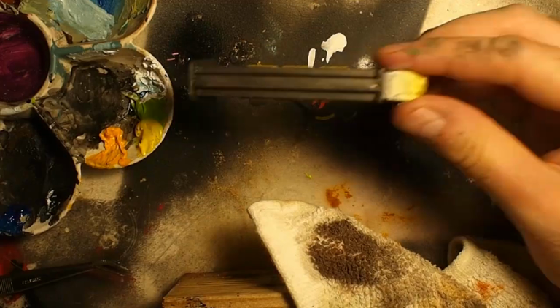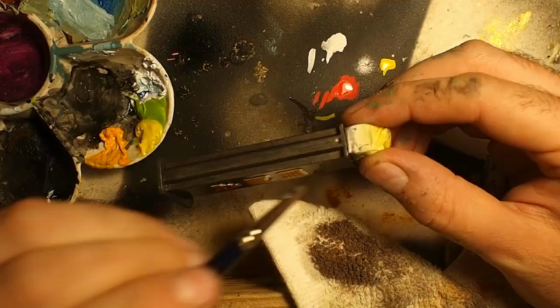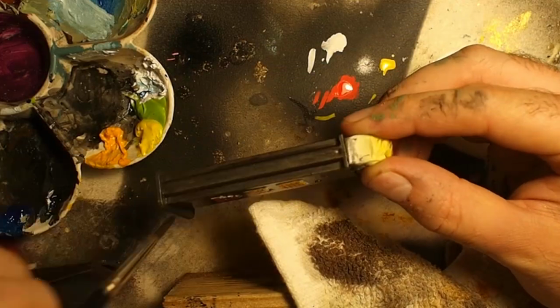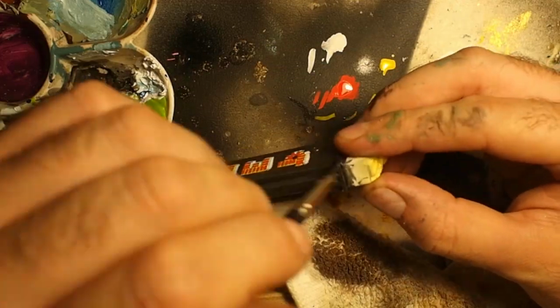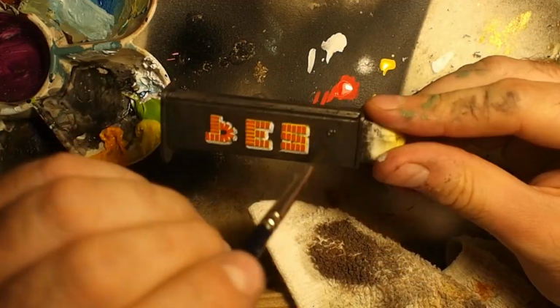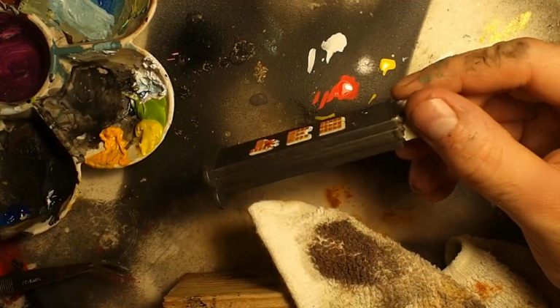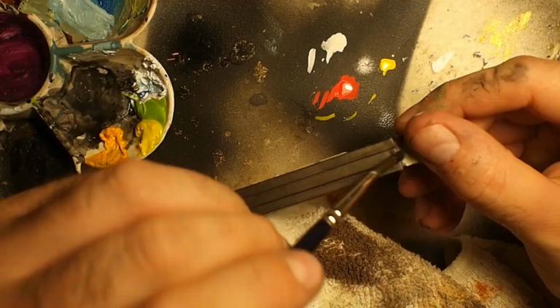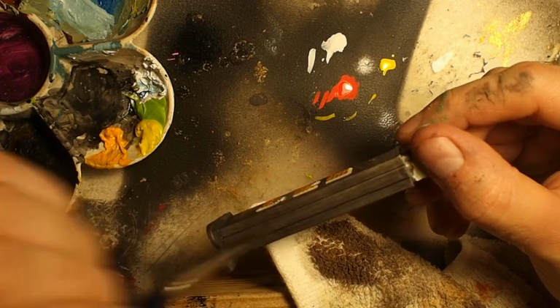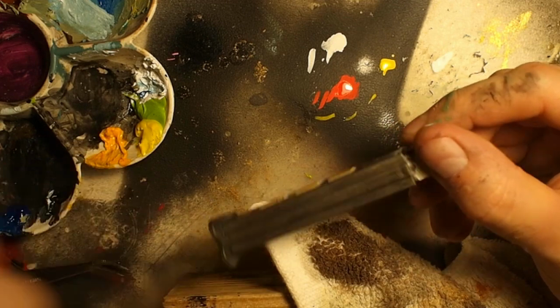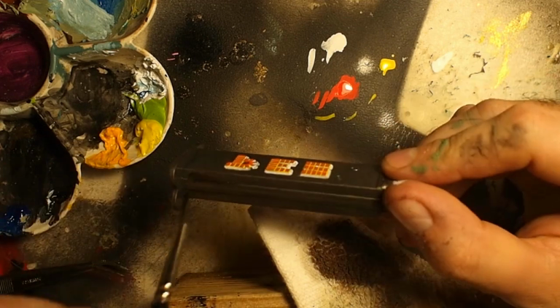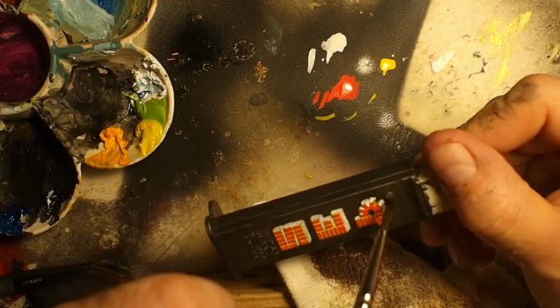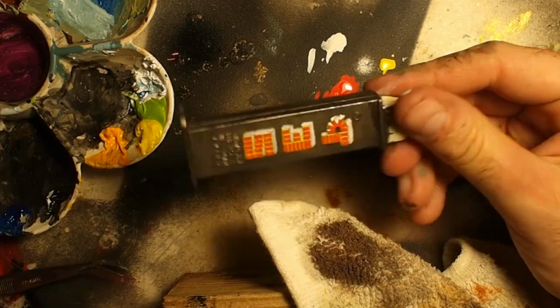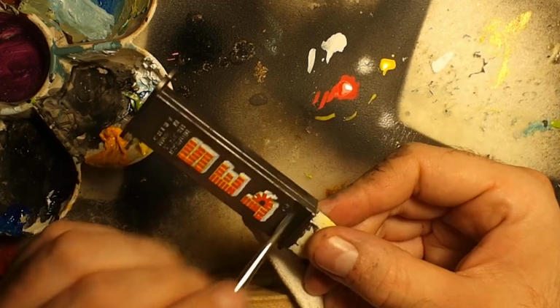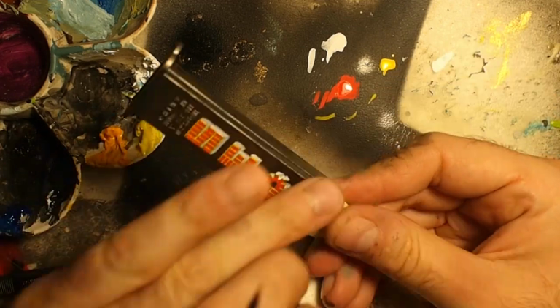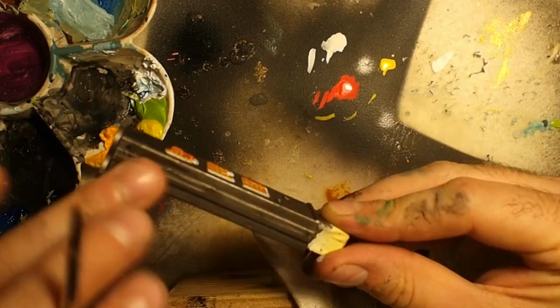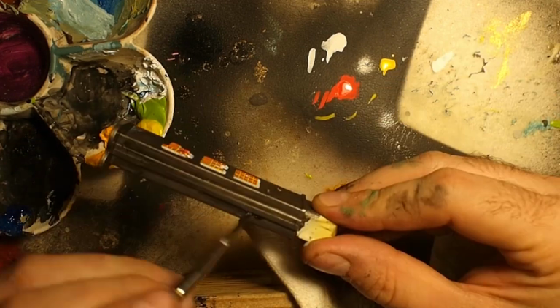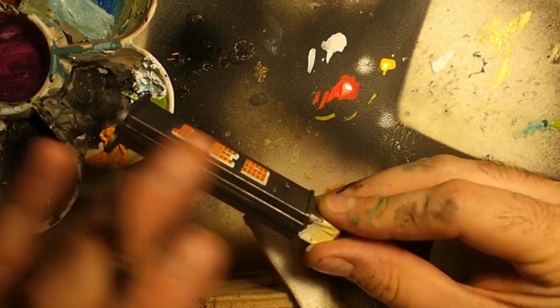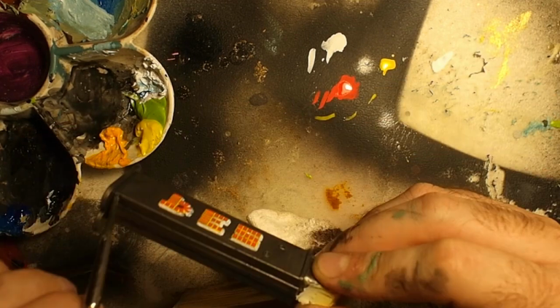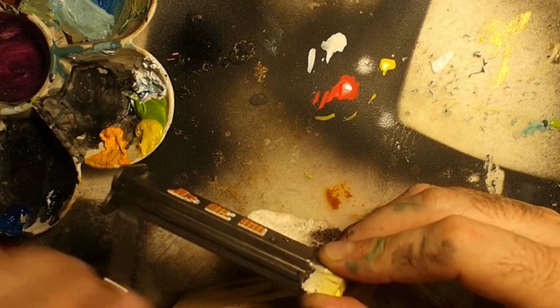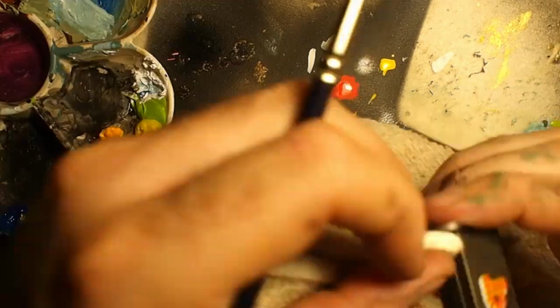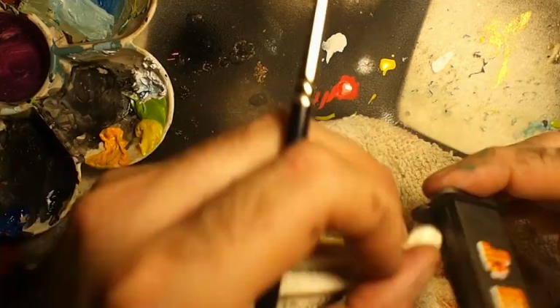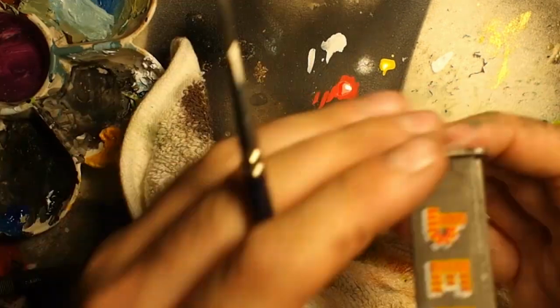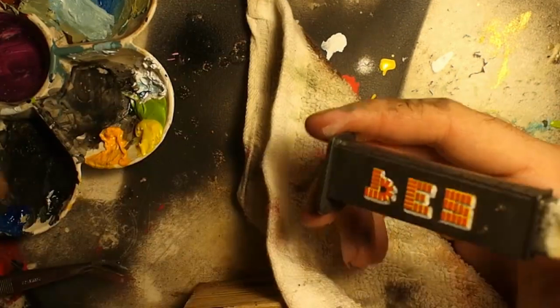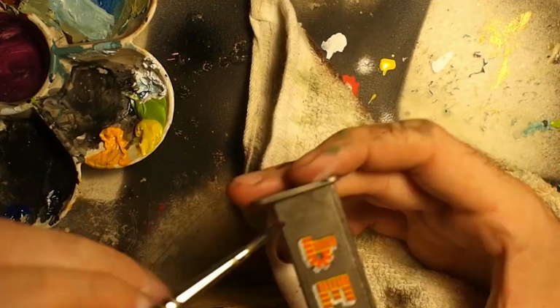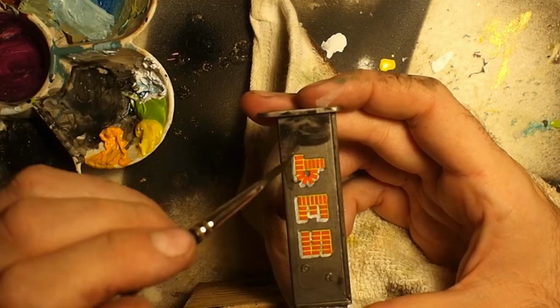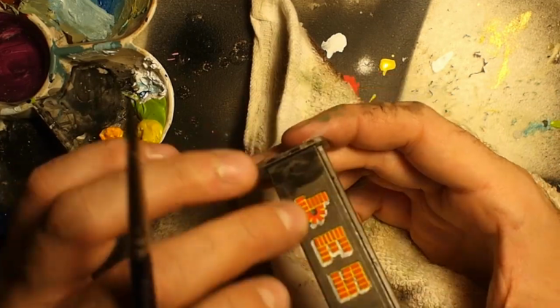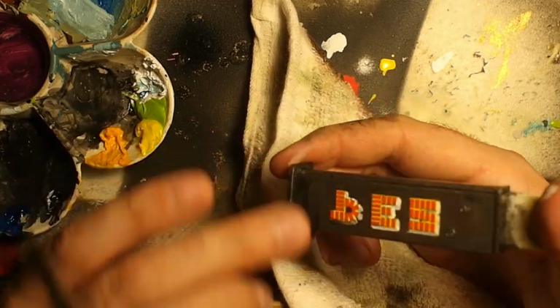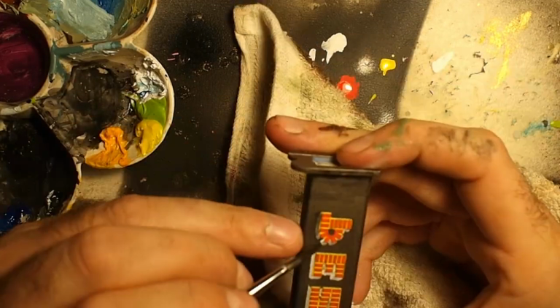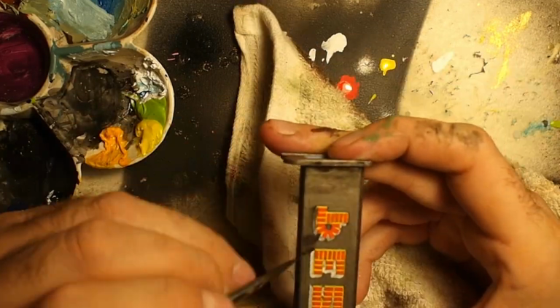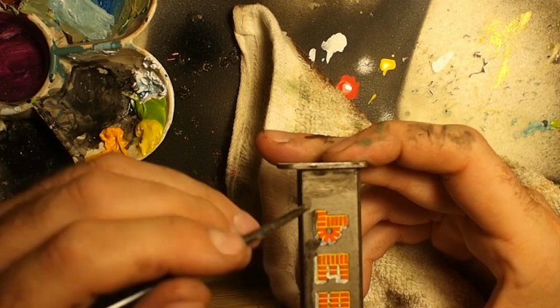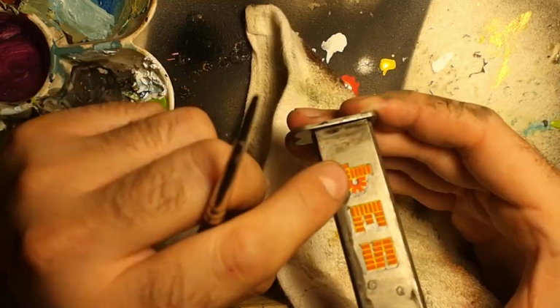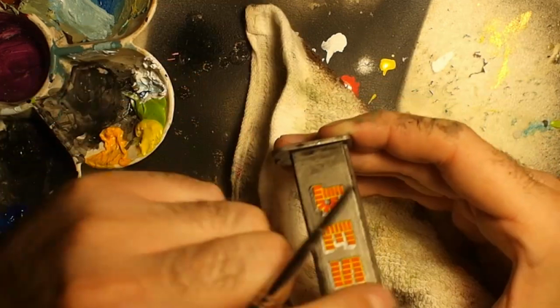I weathered the whole body using the same black wash as the head, using thicker paint for some darker spots and dry brushing some brushed stains. I tried not to soak the Posca ink in water, as it is soluble and could be washed away.